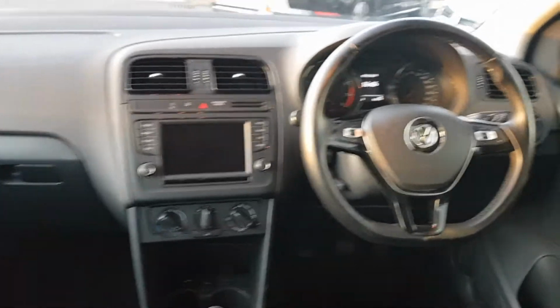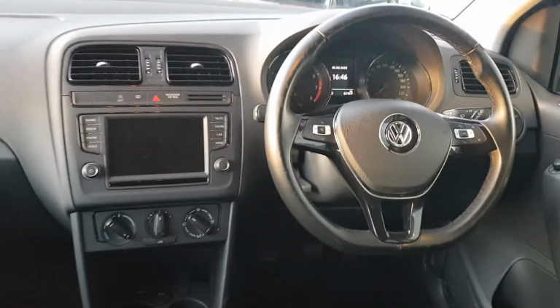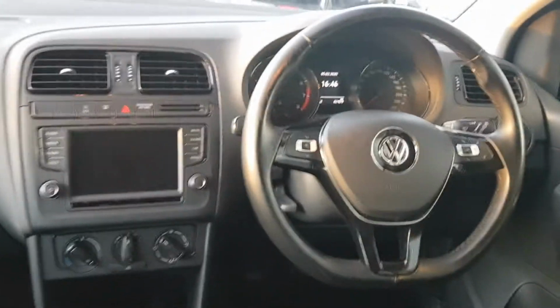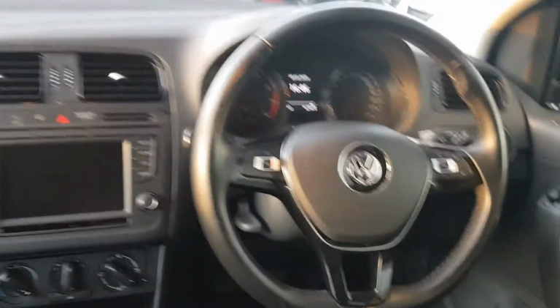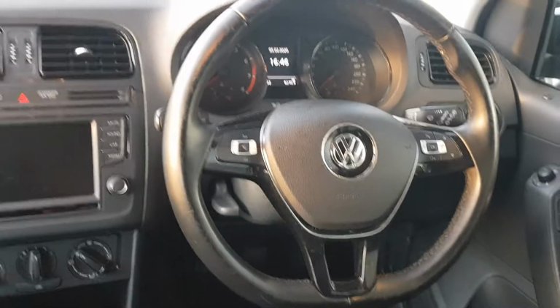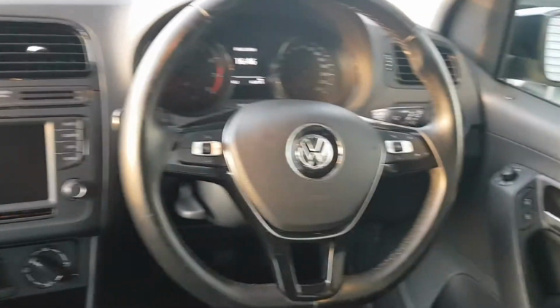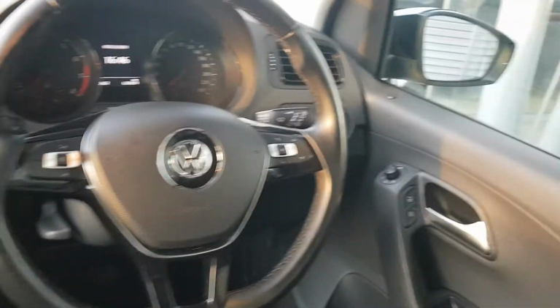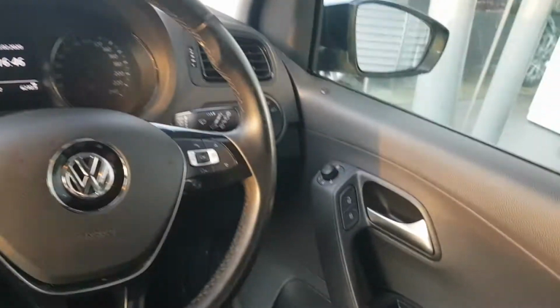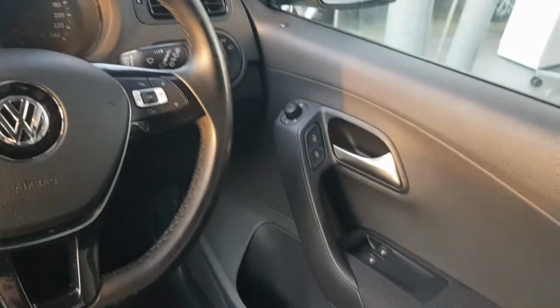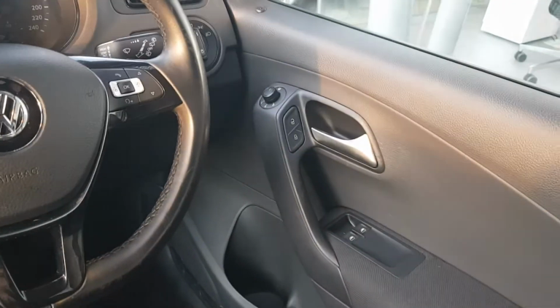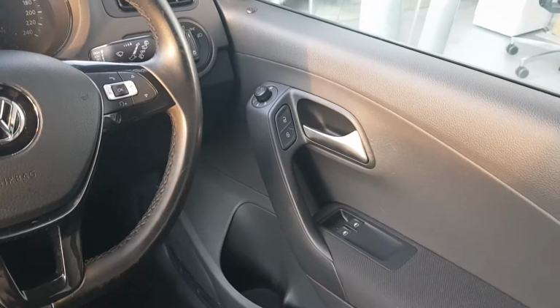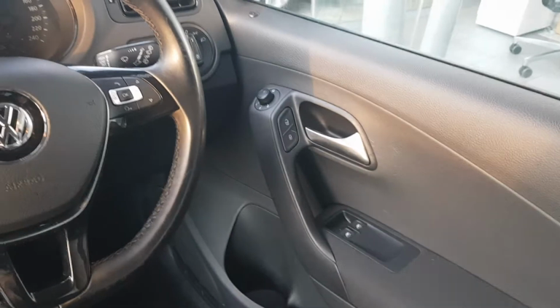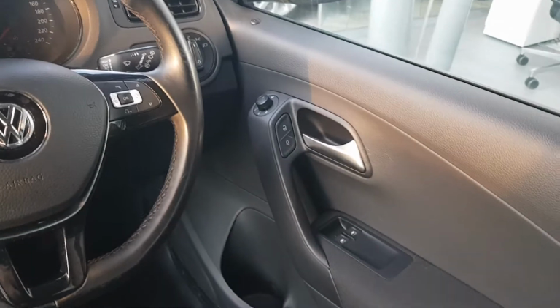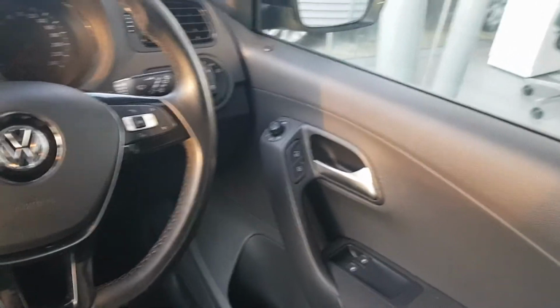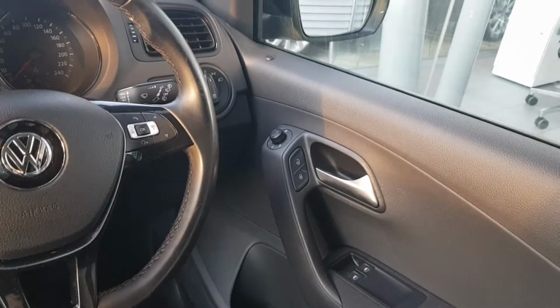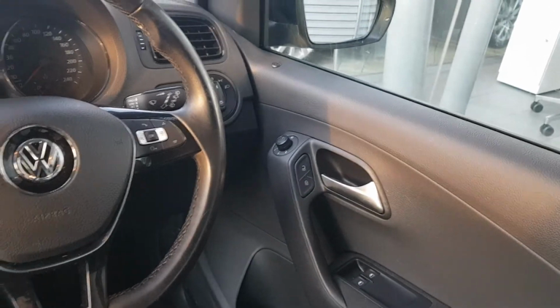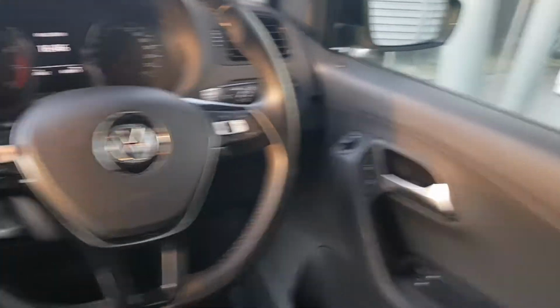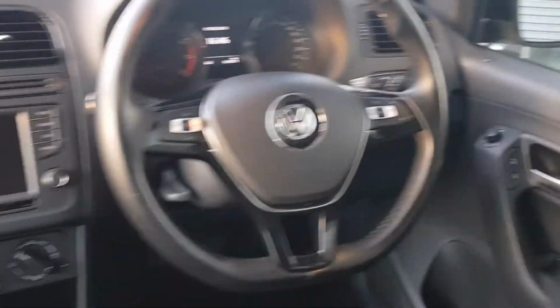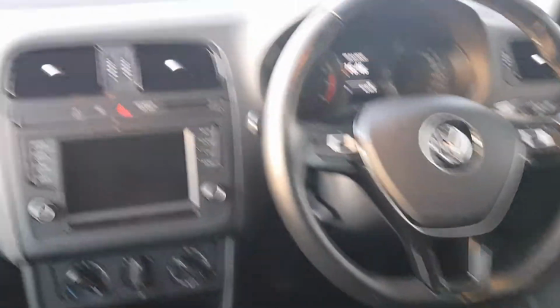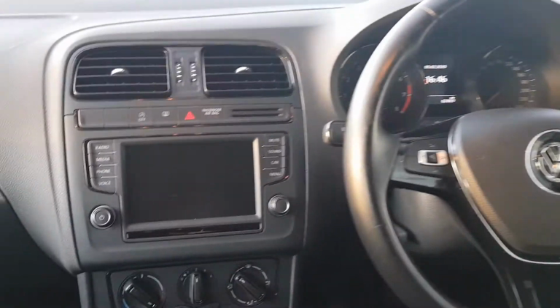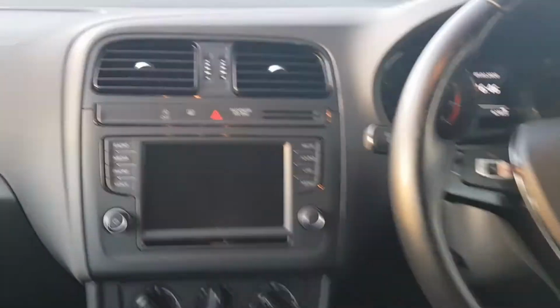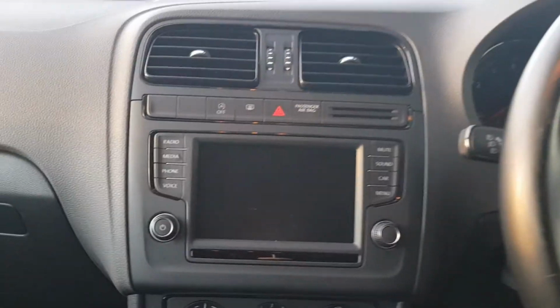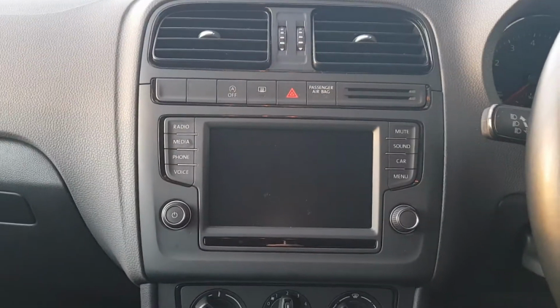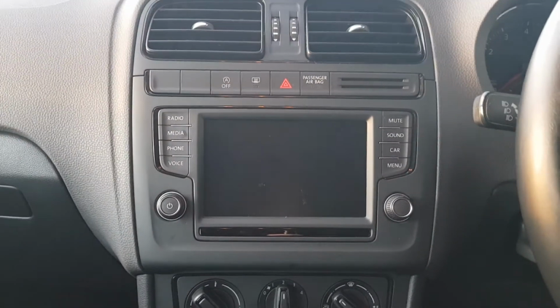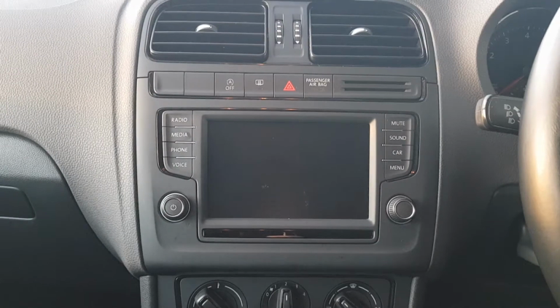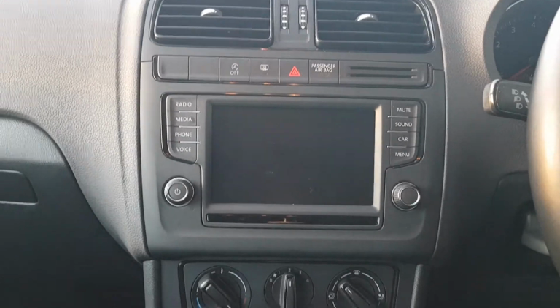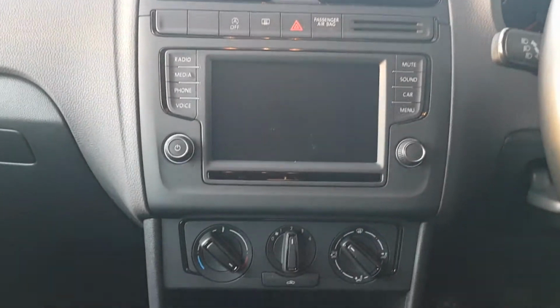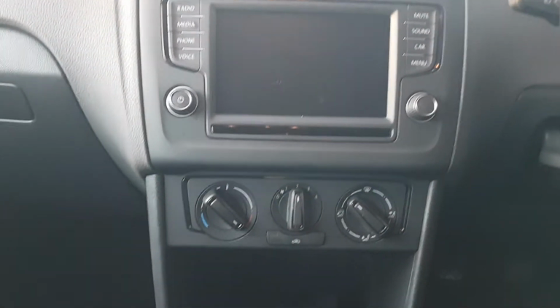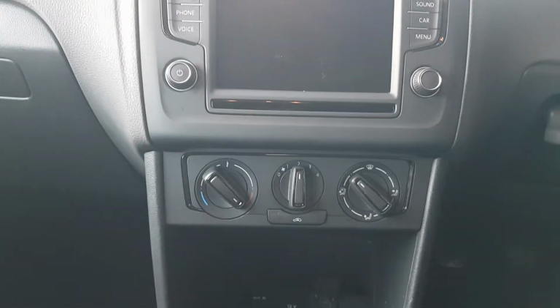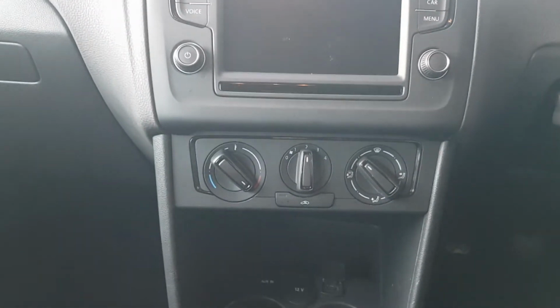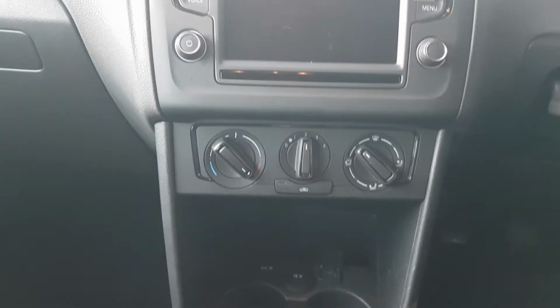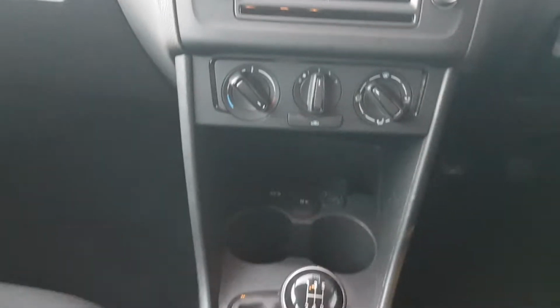On the inside we have the multi-functioning steering wheel, electric windows in the front, heated wing mirrors, touchscreen radio with Bluetooth connection, and climate control.